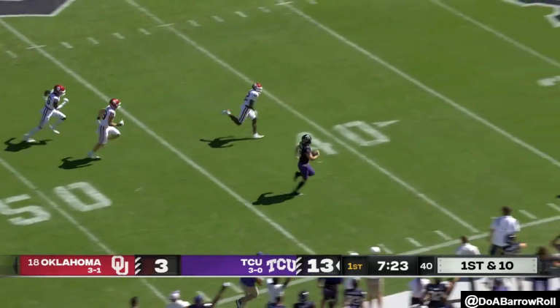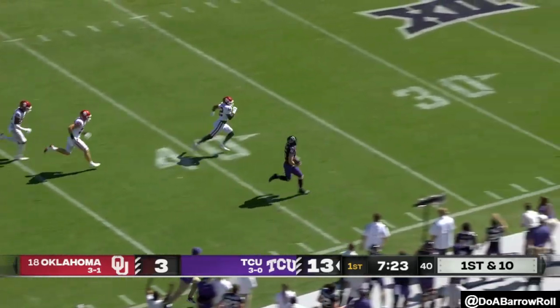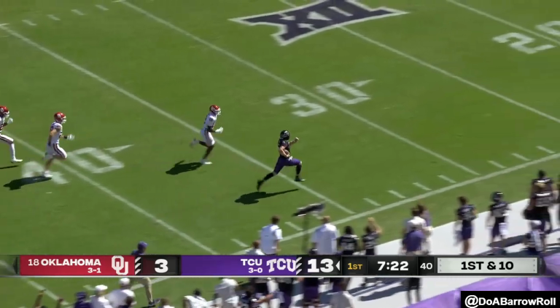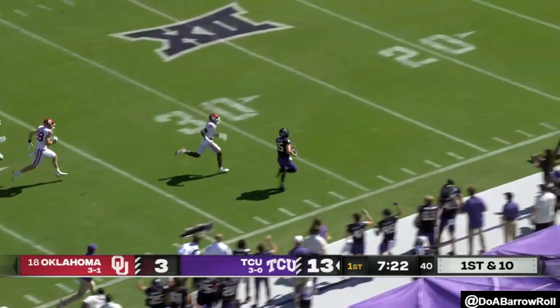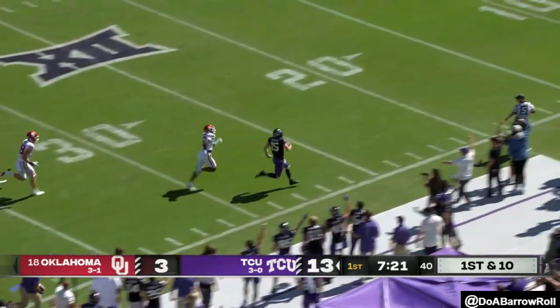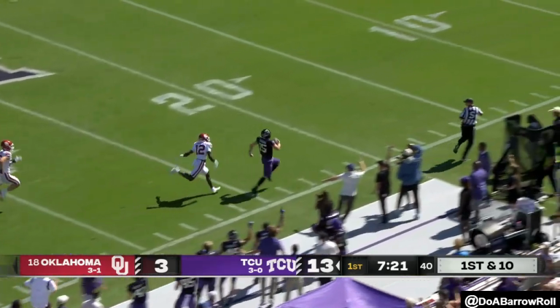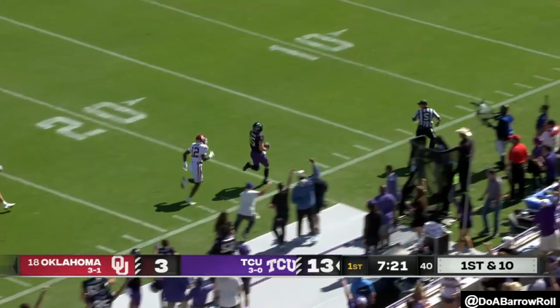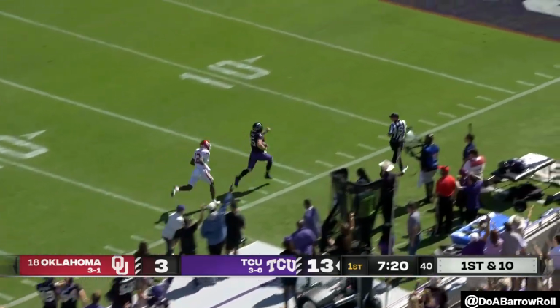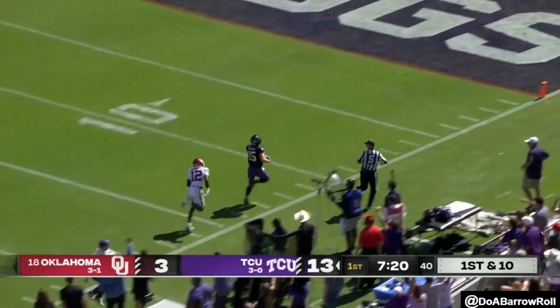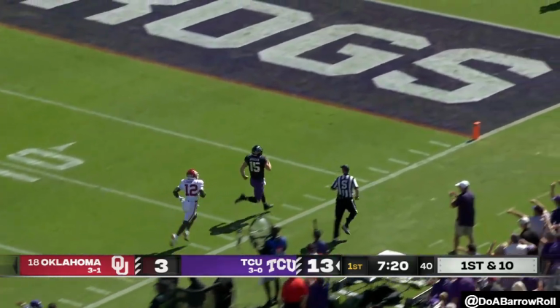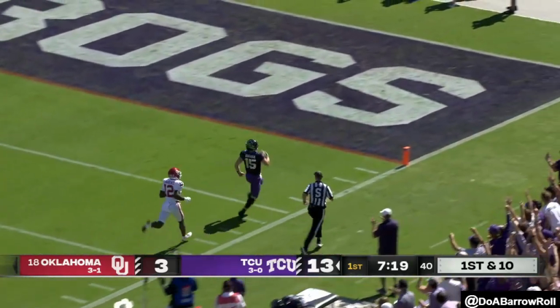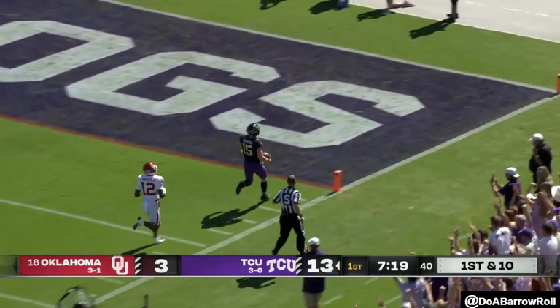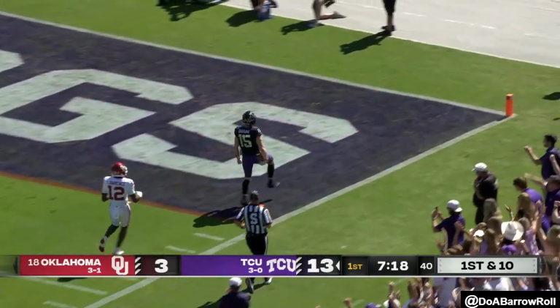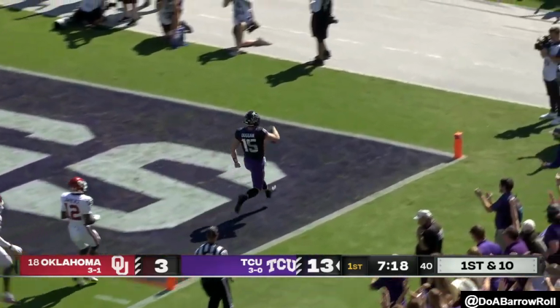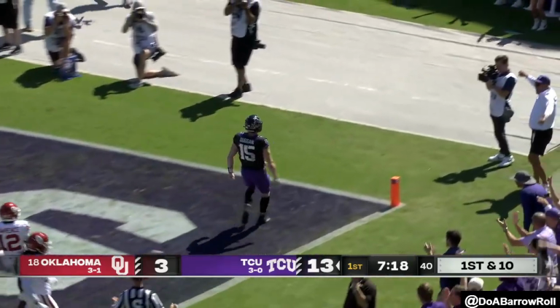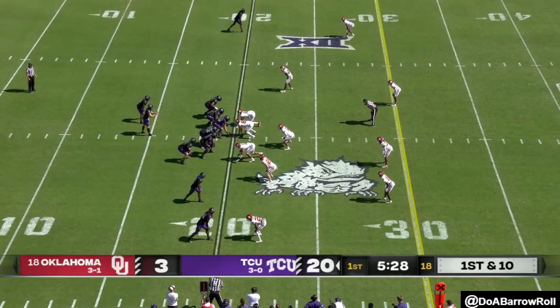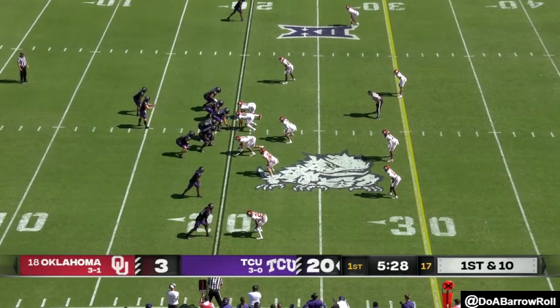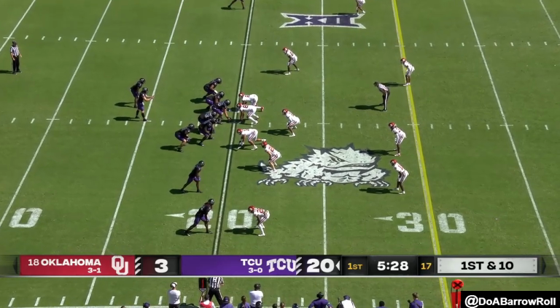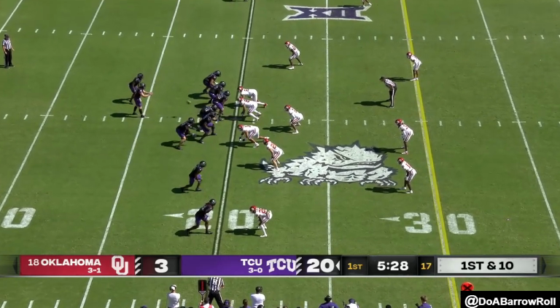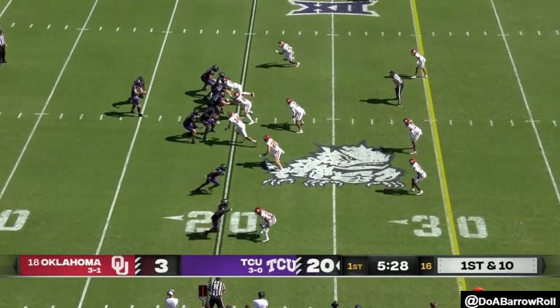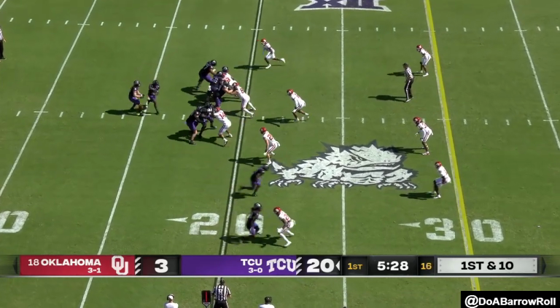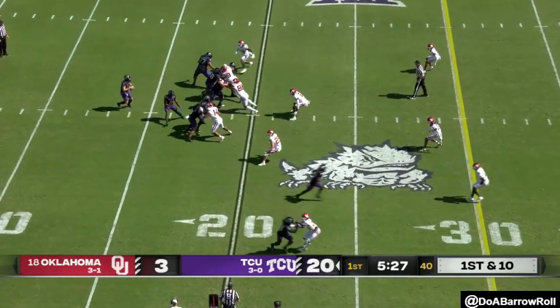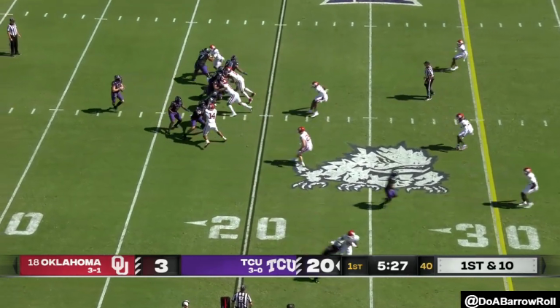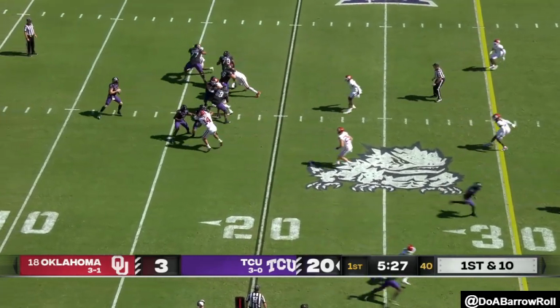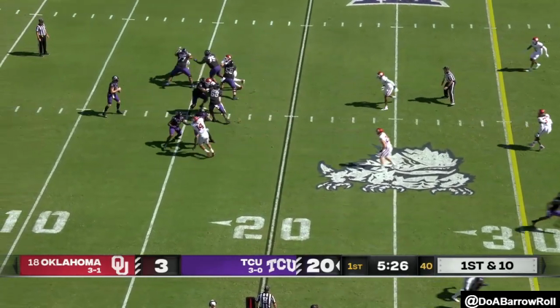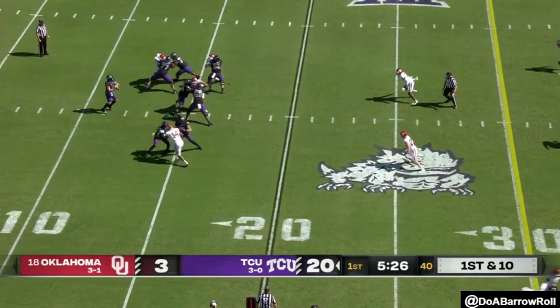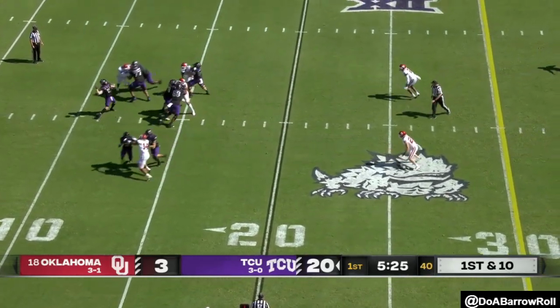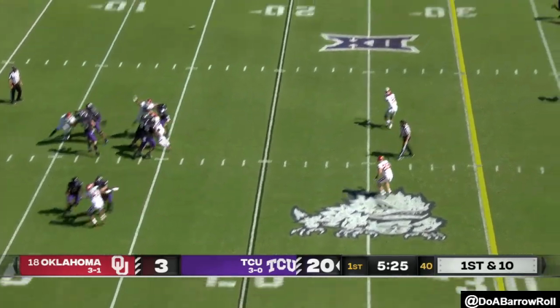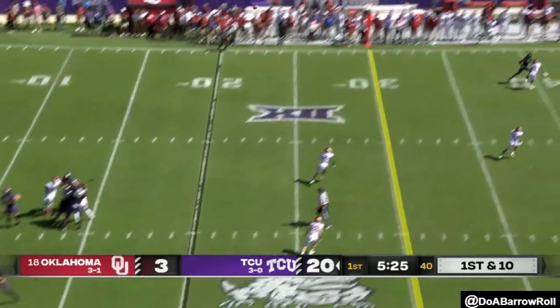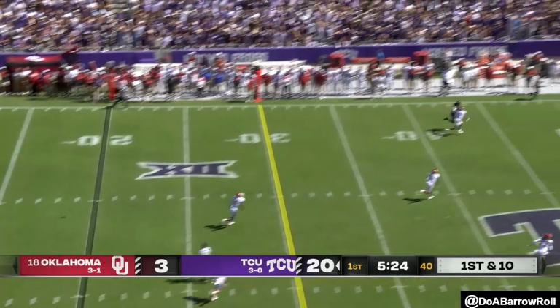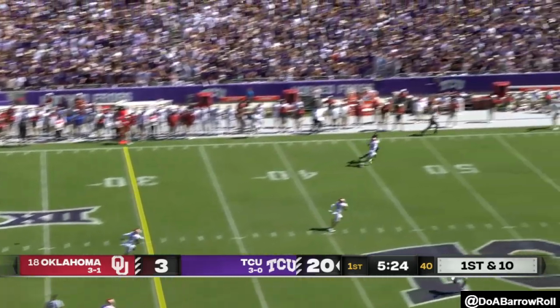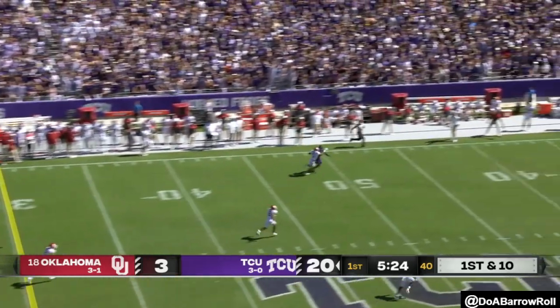Duggan taking off with his legs — Duggan all the way! First and 10 again, Duggan with time, taking a shot up top.